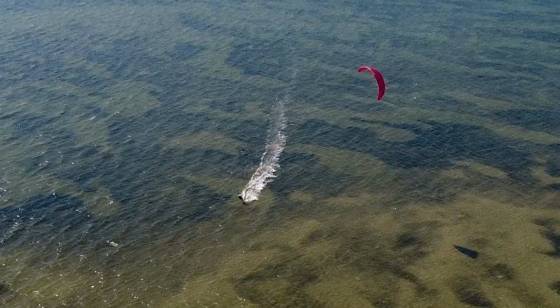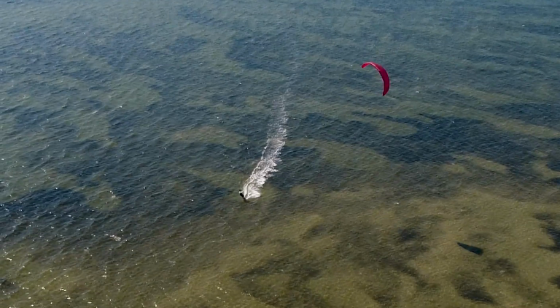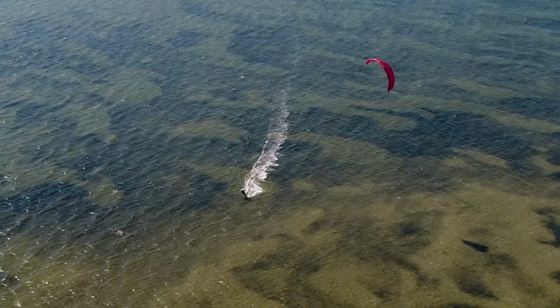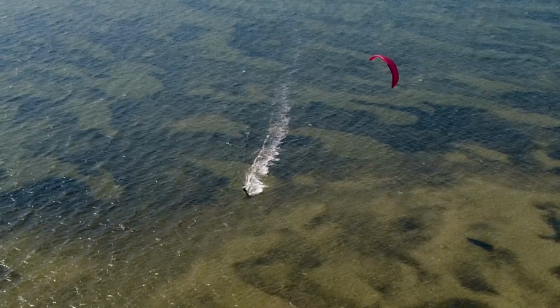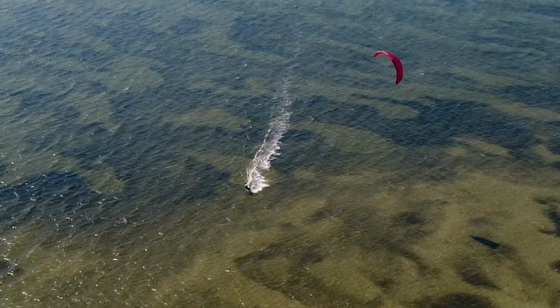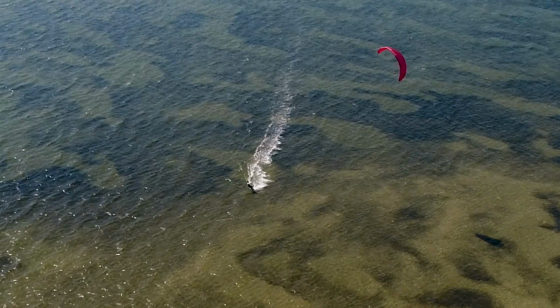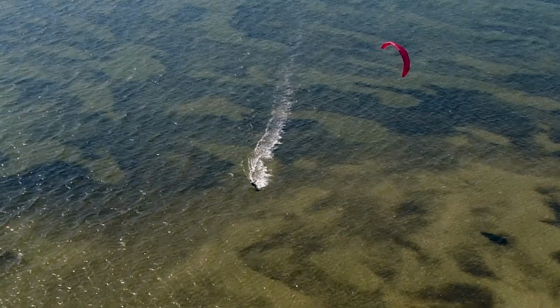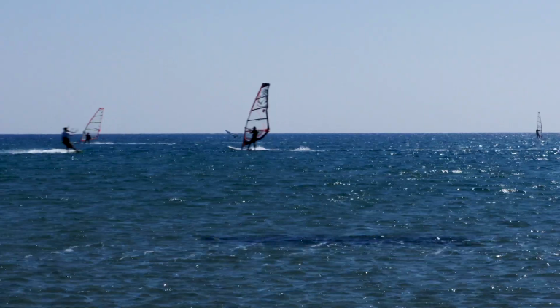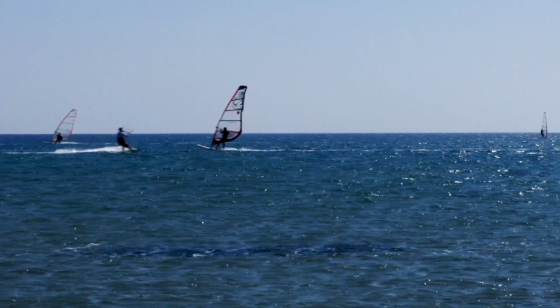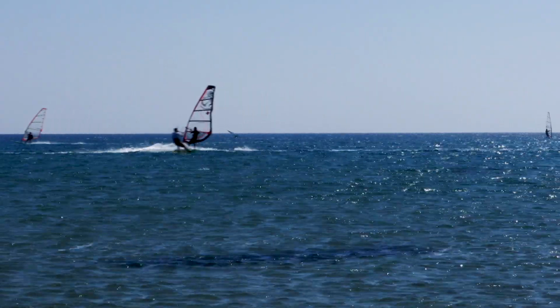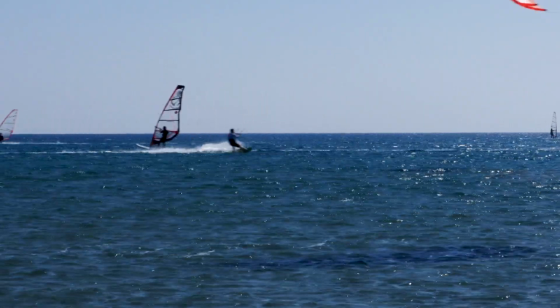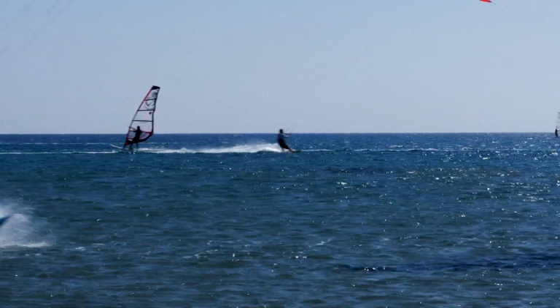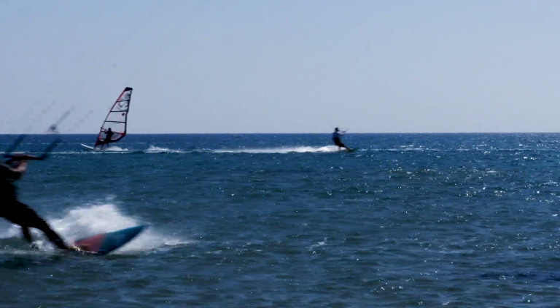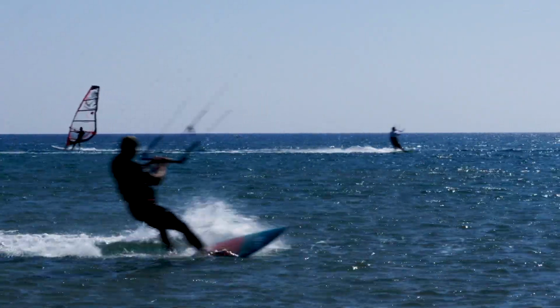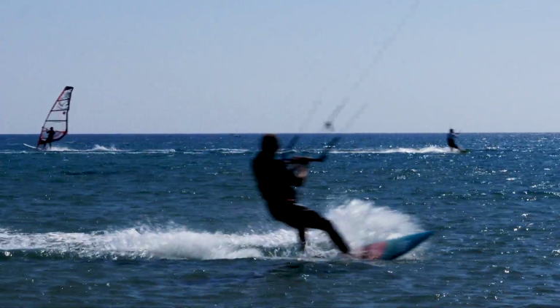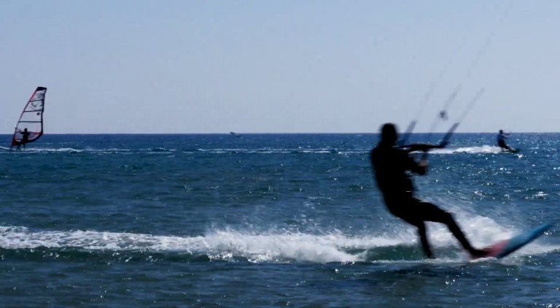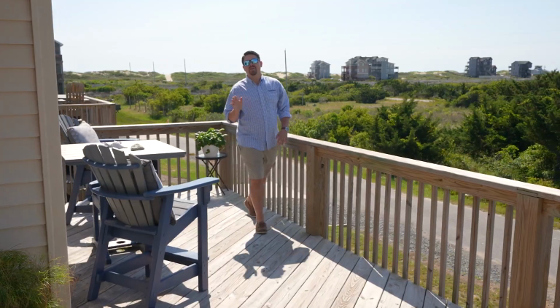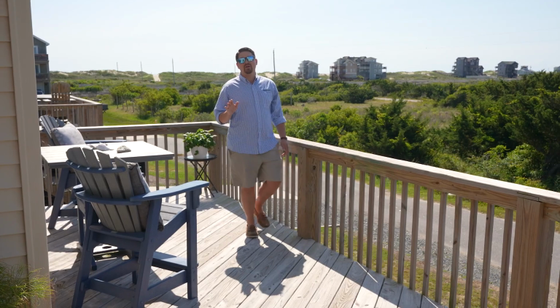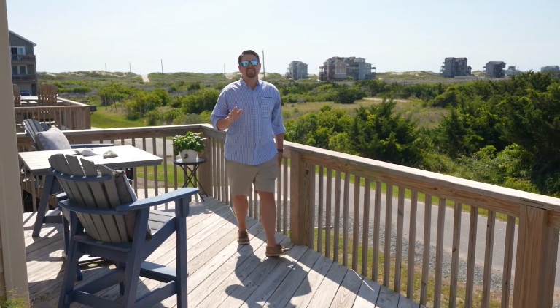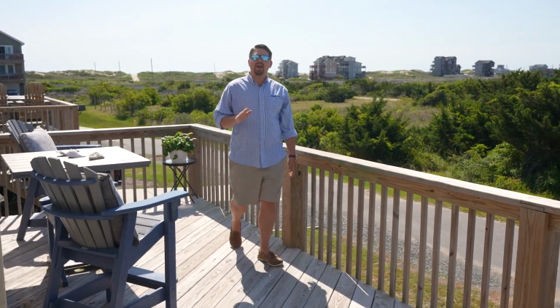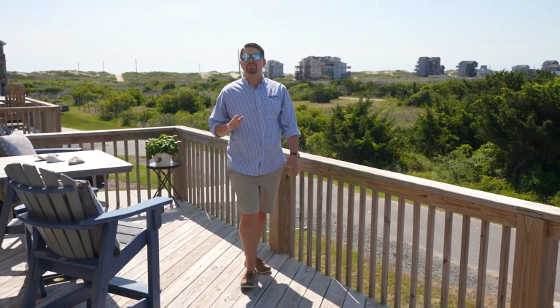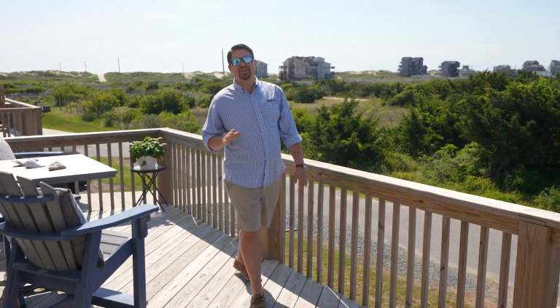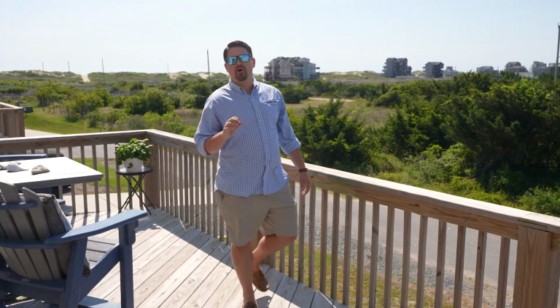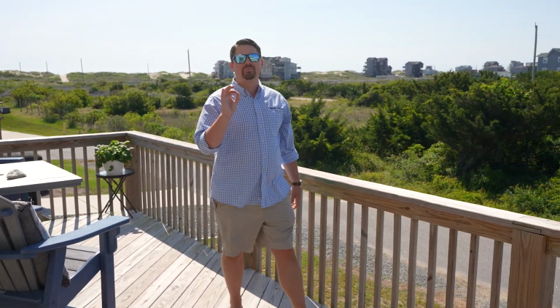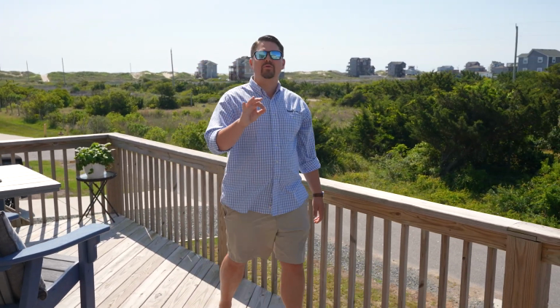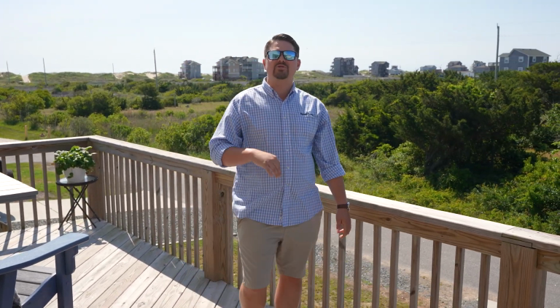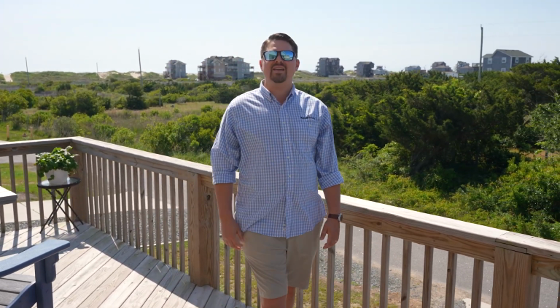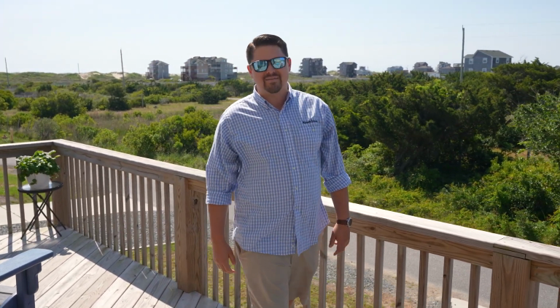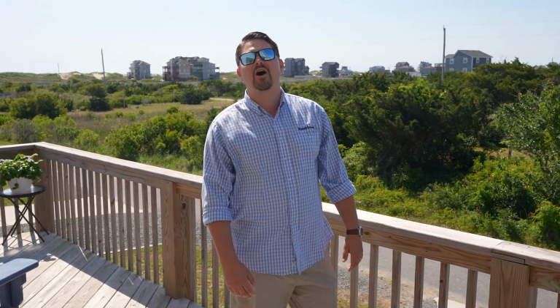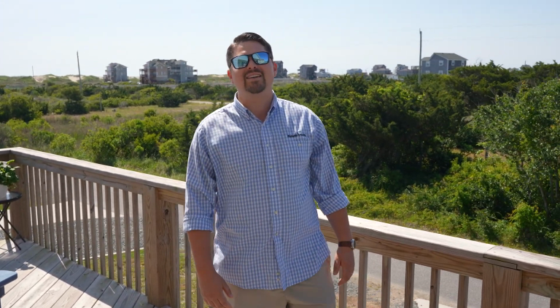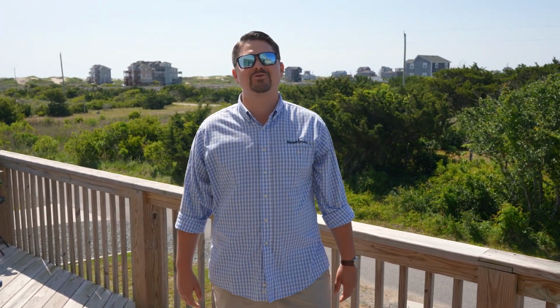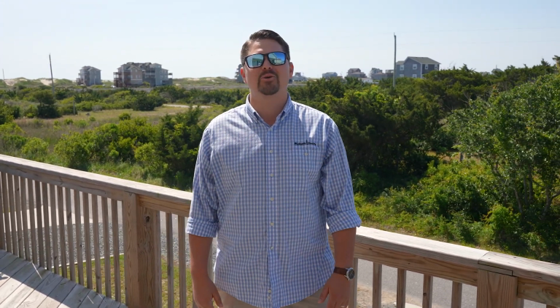The Outer Banks, especially Hatteras Island, is a premier destination for windsurfing and kiteboarding. You do not want to miss this rare opportunity to own this beautiful beach retreat. Give us a call today to schedule your tour.